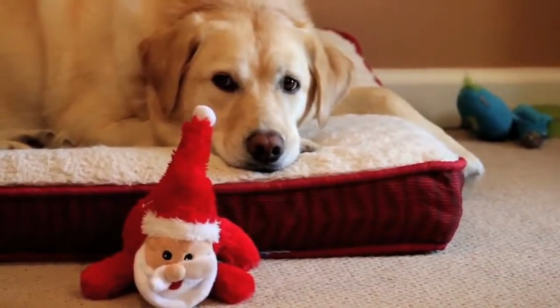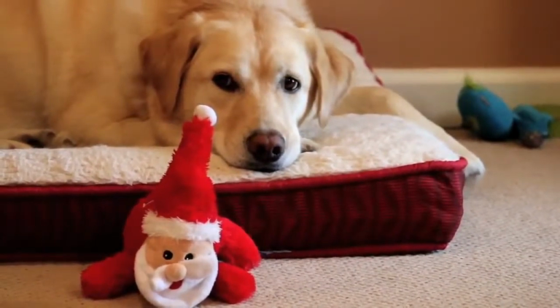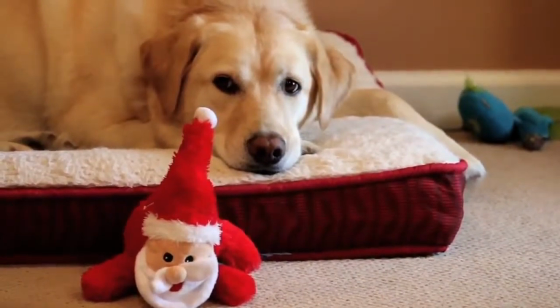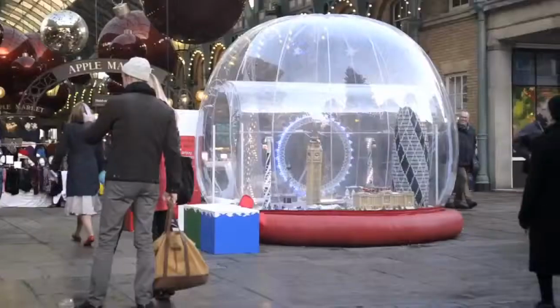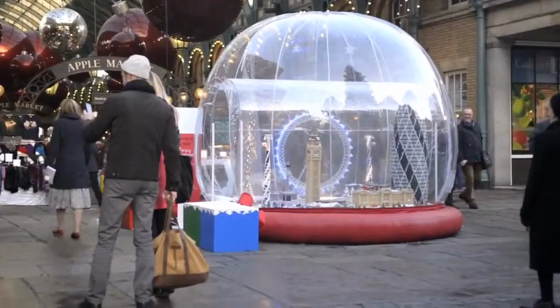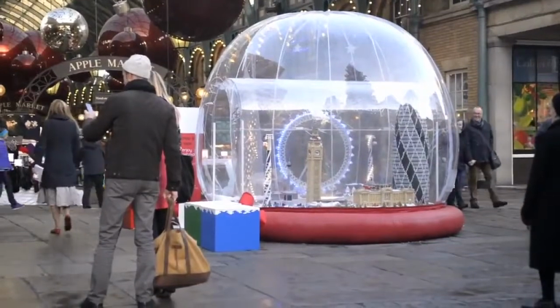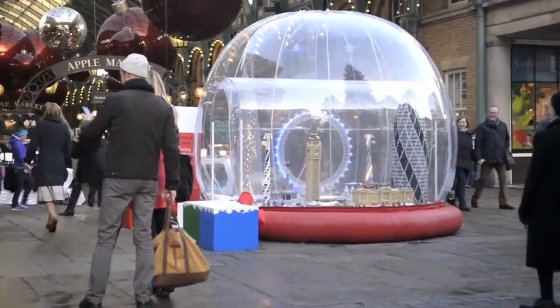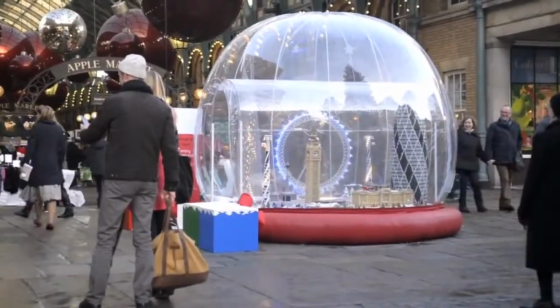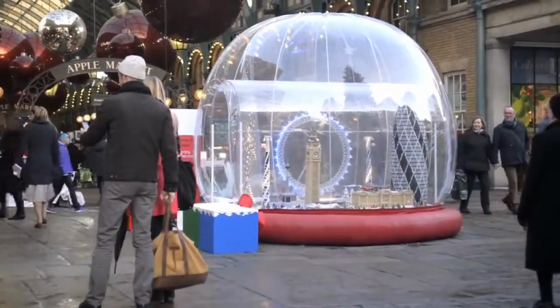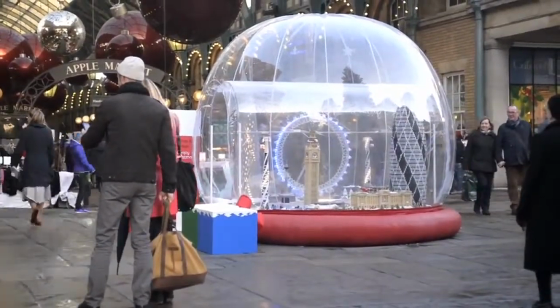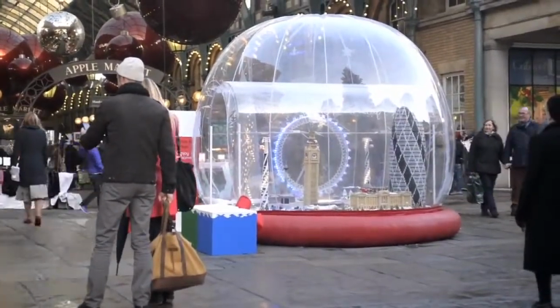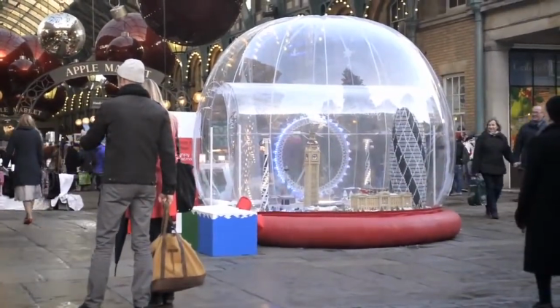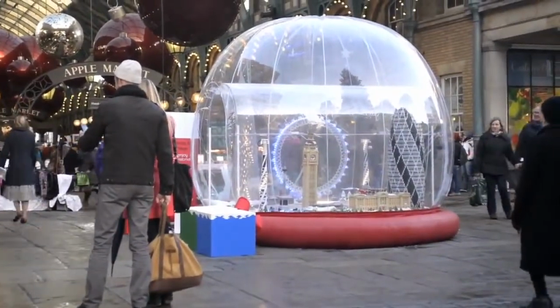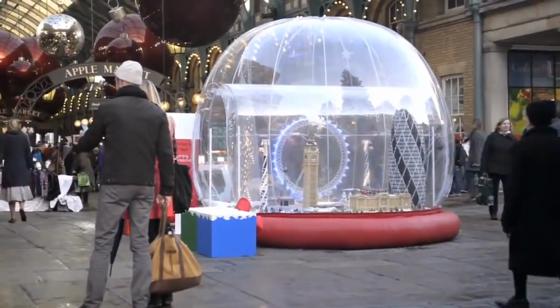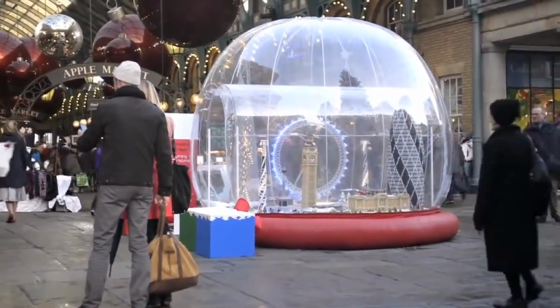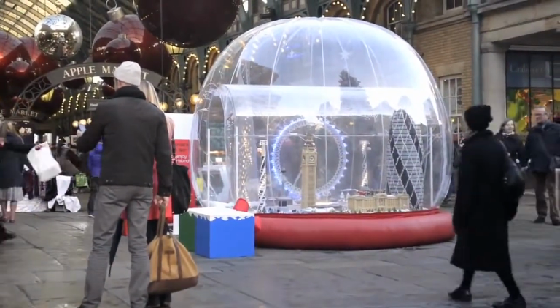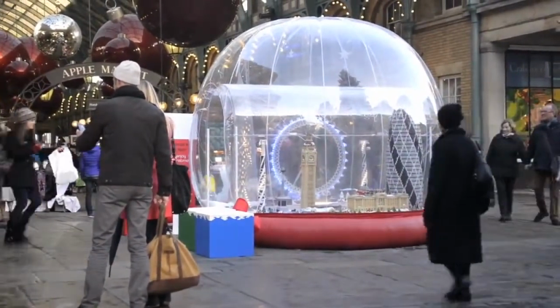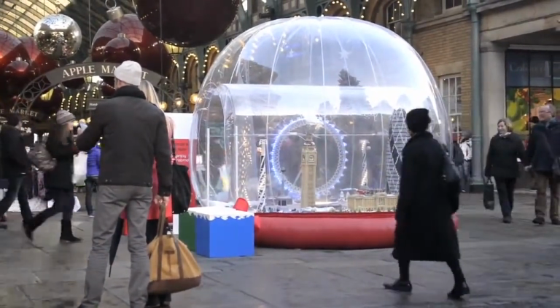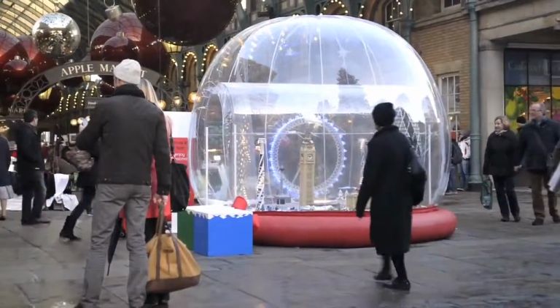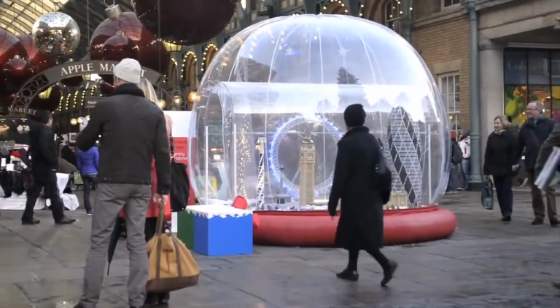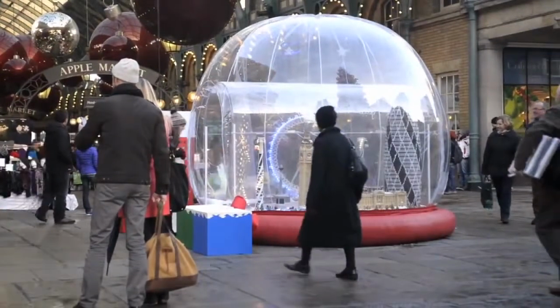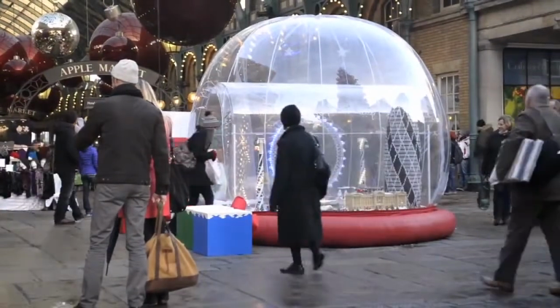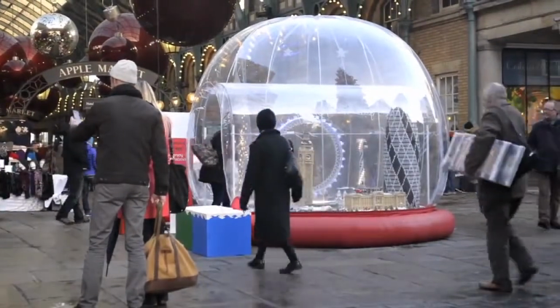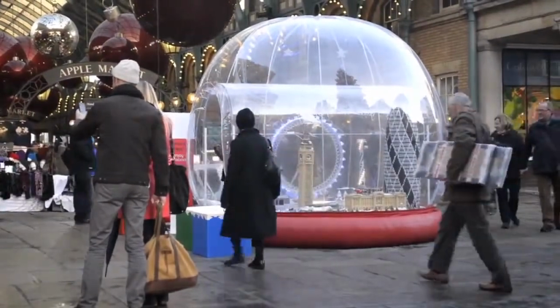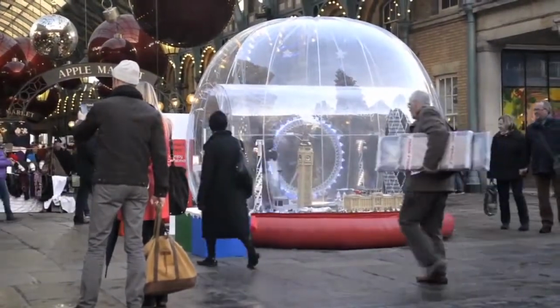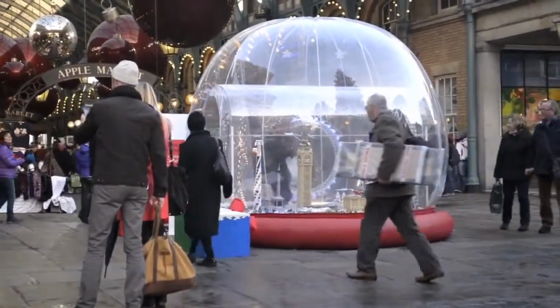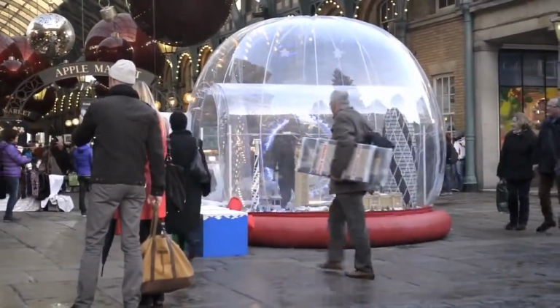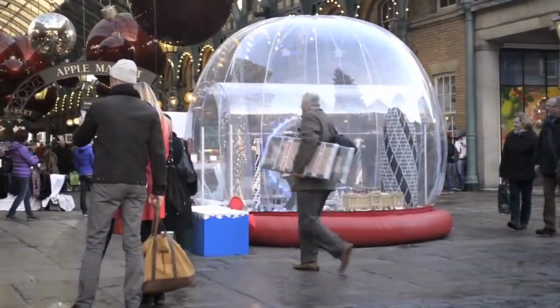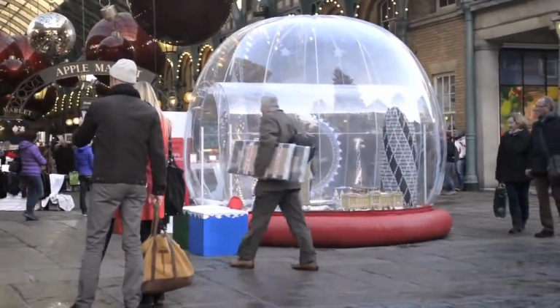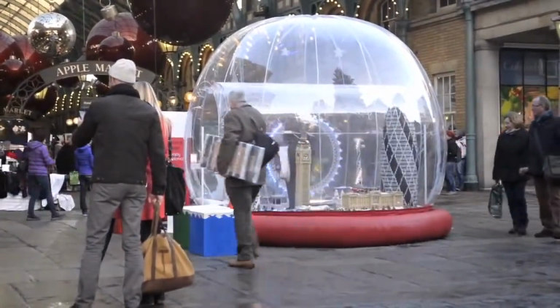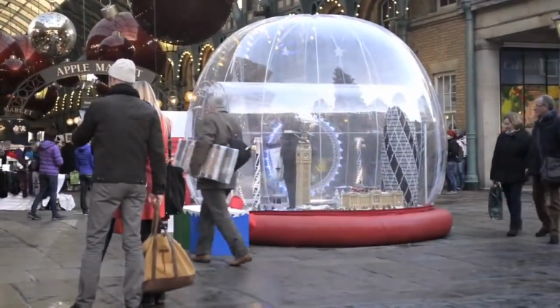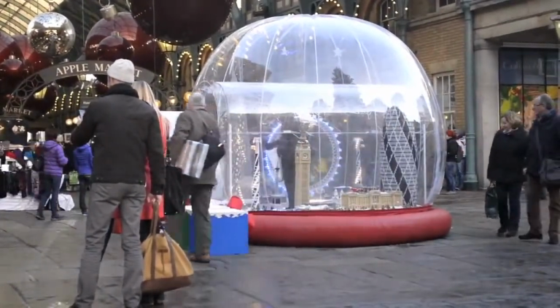Holidays are here and the largest Lego snow globe in the world has been completed and put on display in London's Covent Garden. At nearly 10 feet tall, the structure took 6 people, 75 days, and about 120,000 blocks to build.